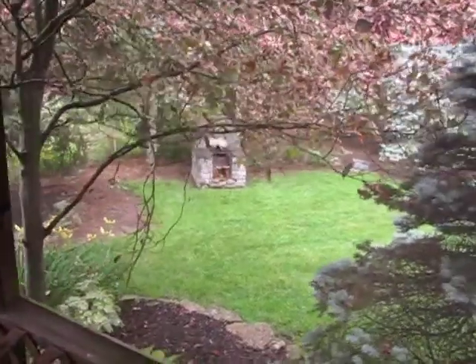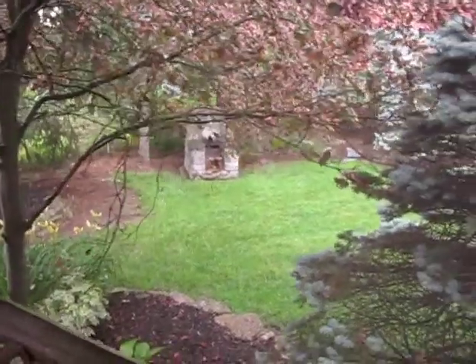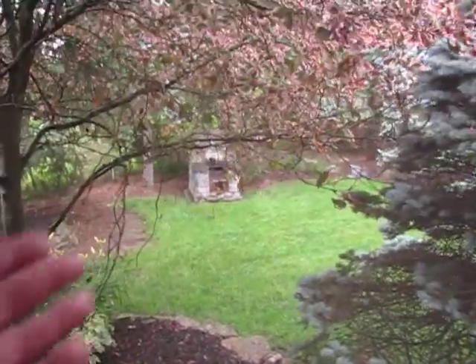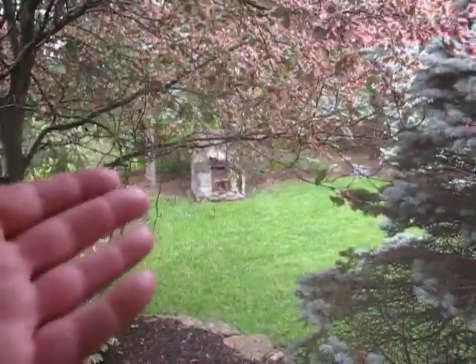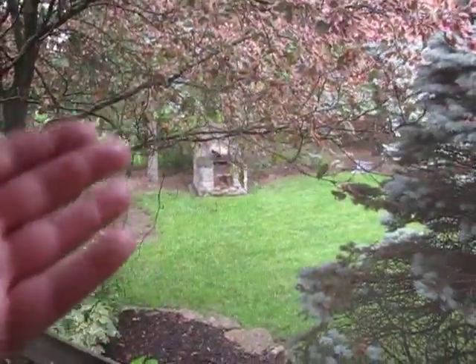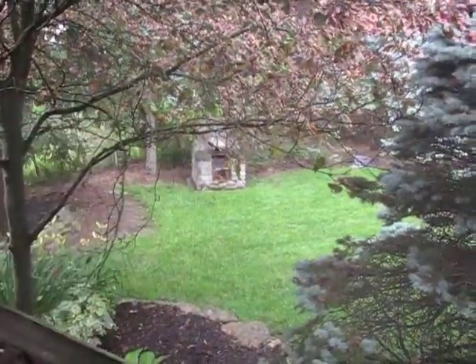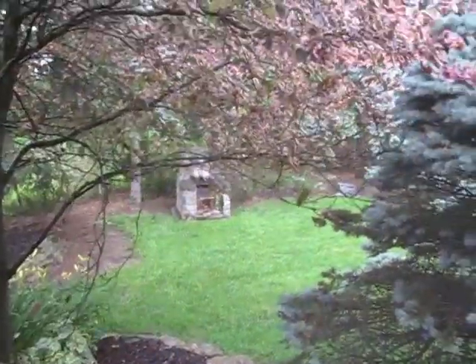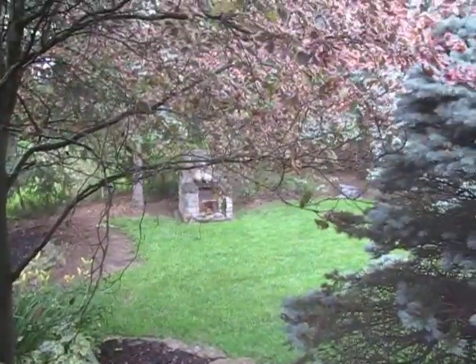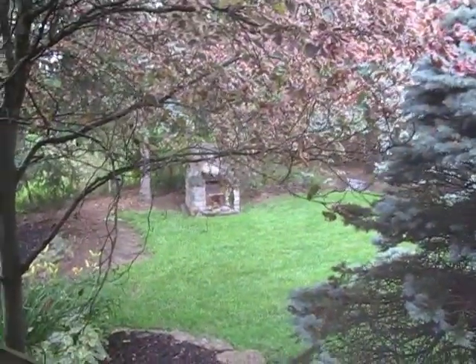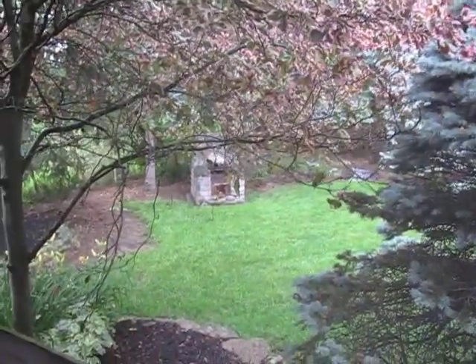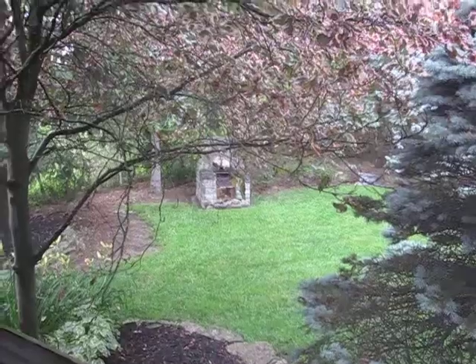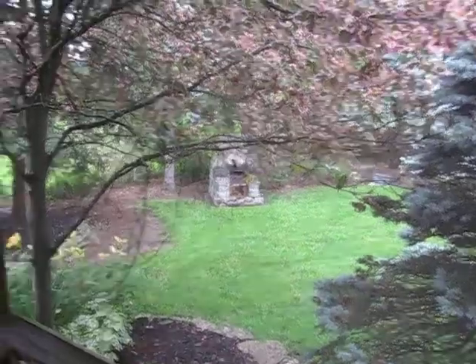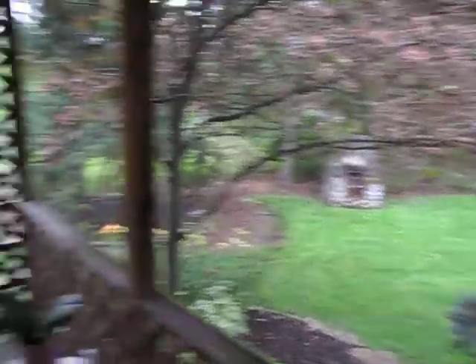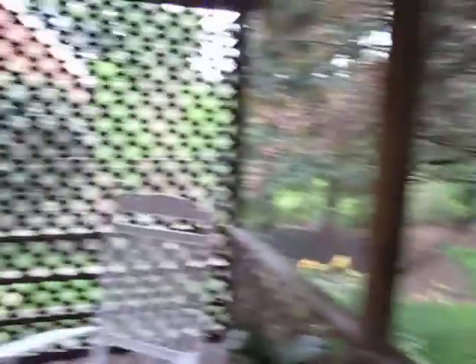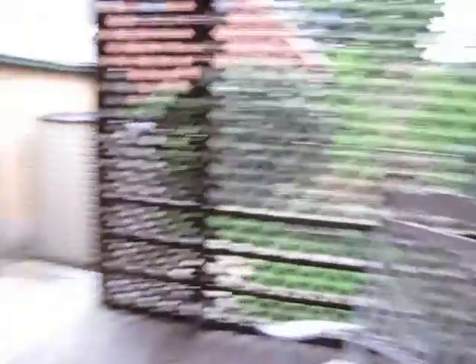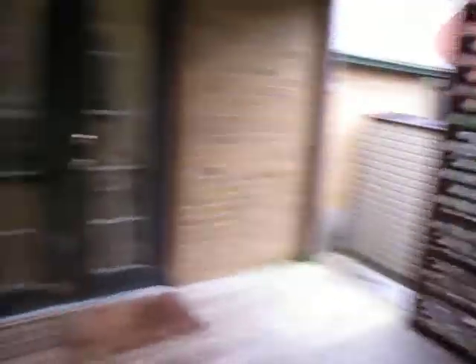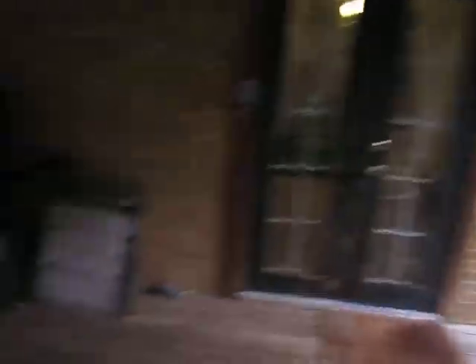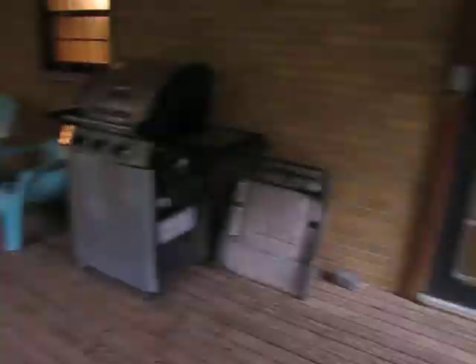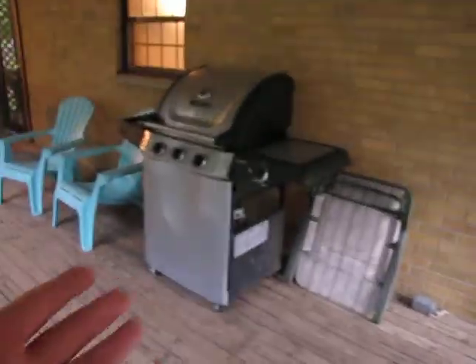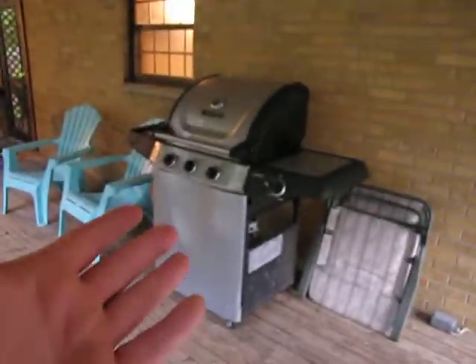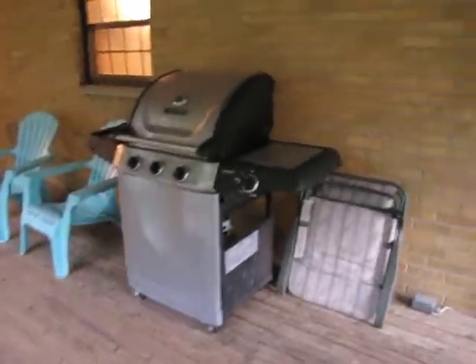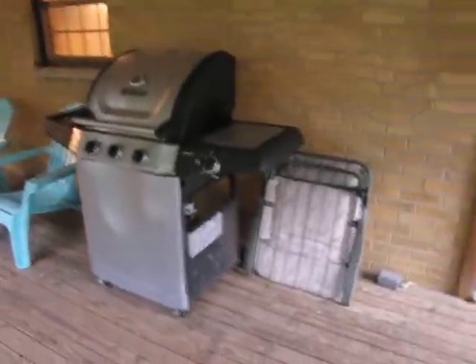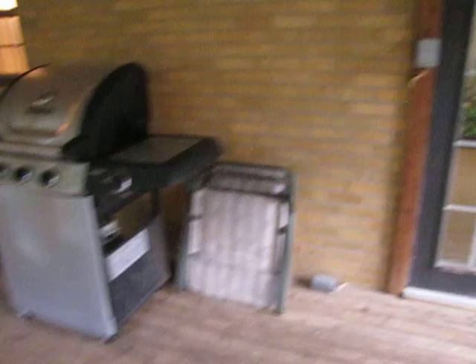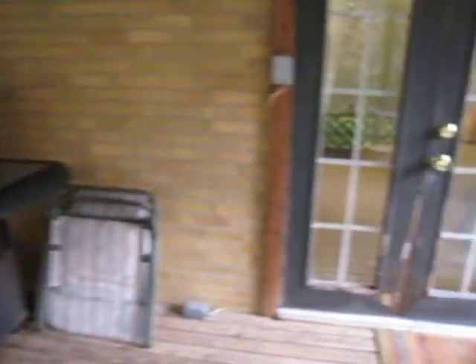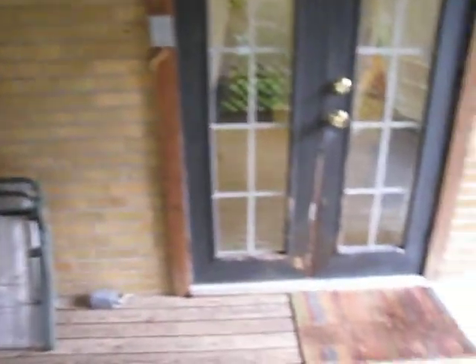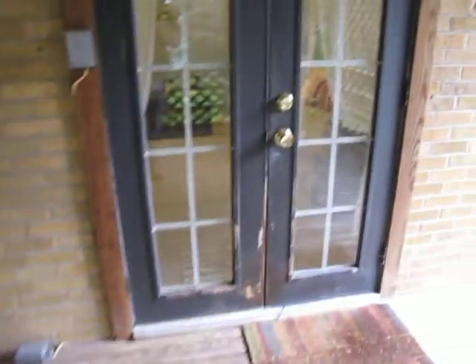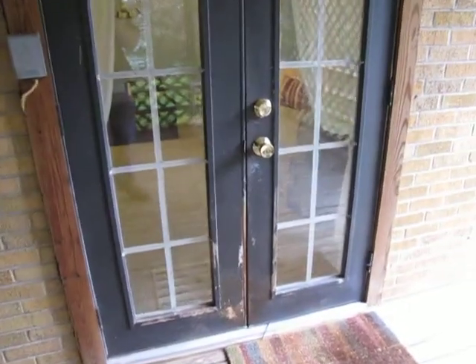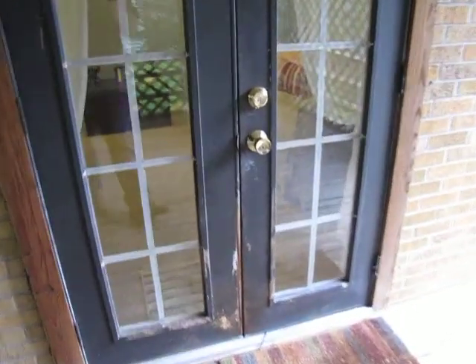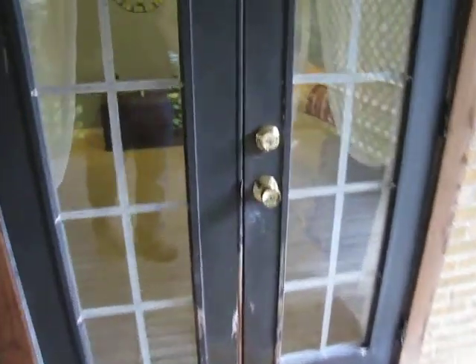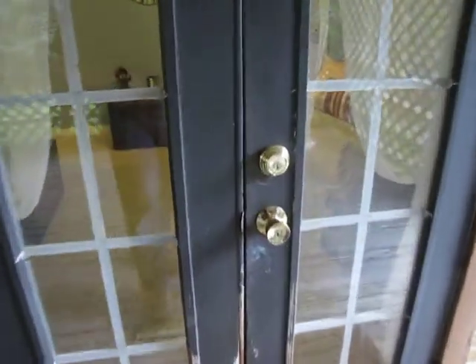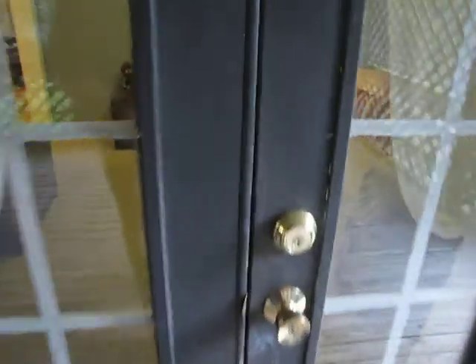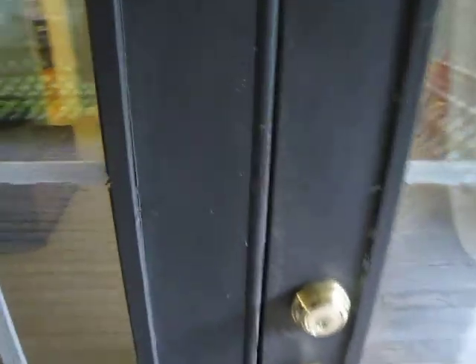Outdoor fire pit — that is all stone right there. If you want to barbecue you can barbecue on your fire pit, or if it's raining you can barbecue on your grill up here on the deck. Awesome back deck.